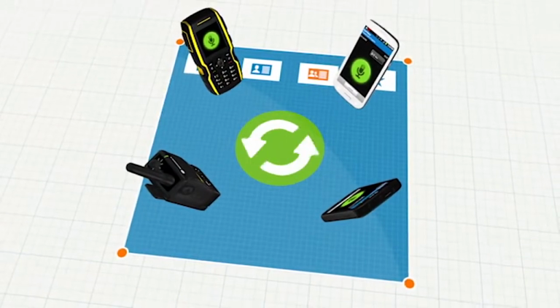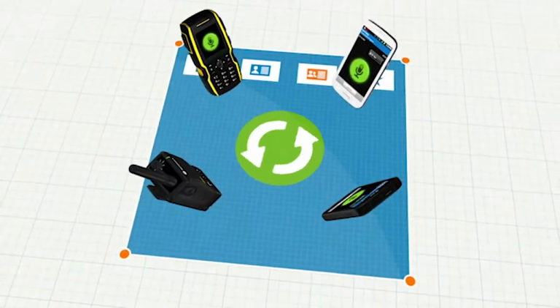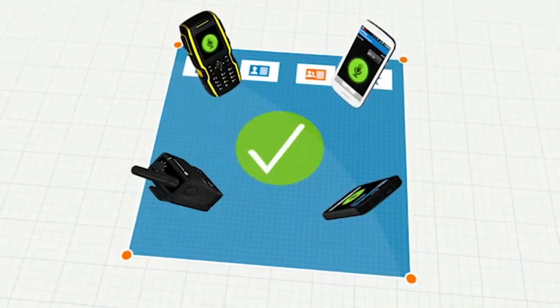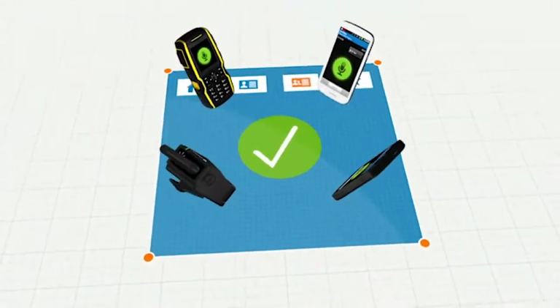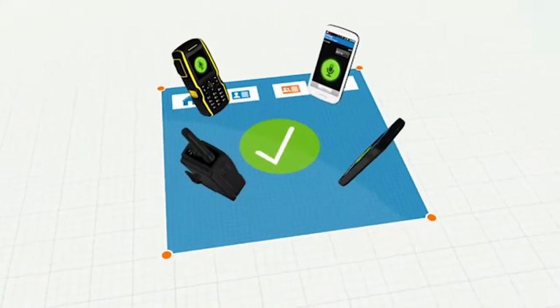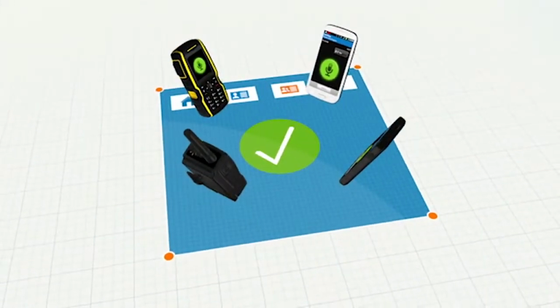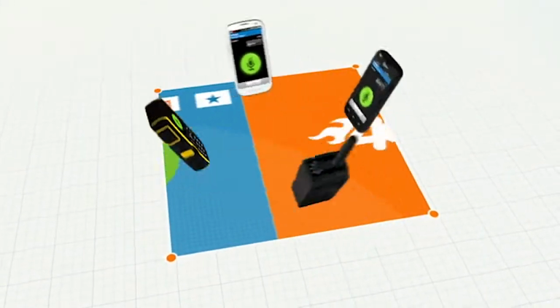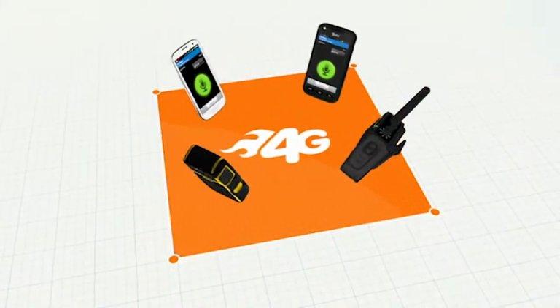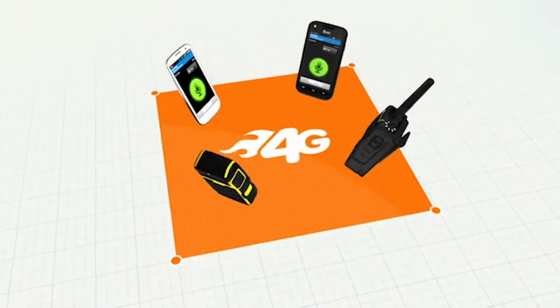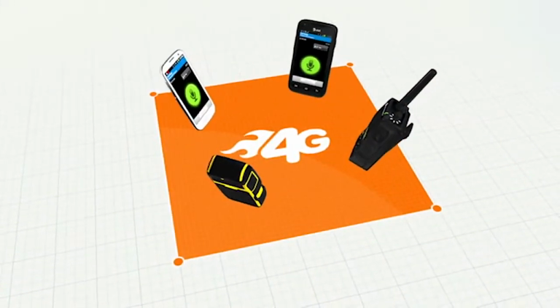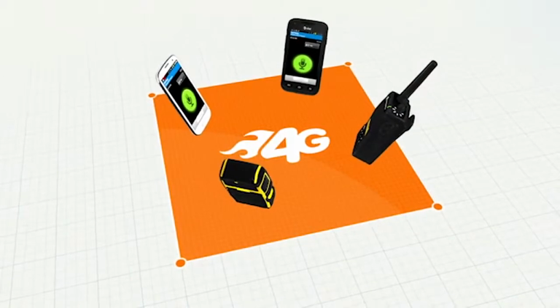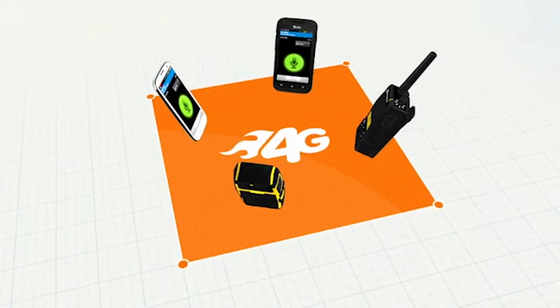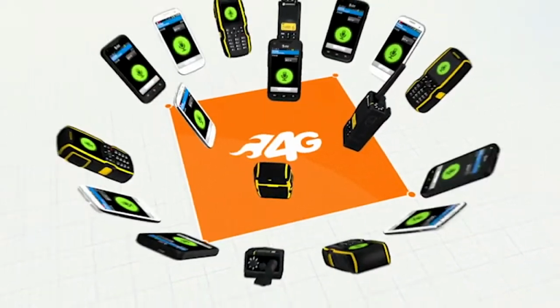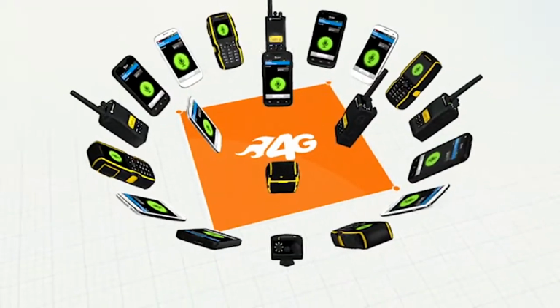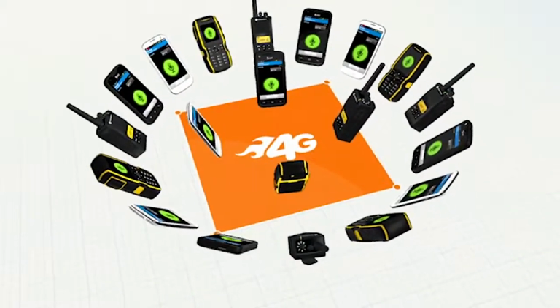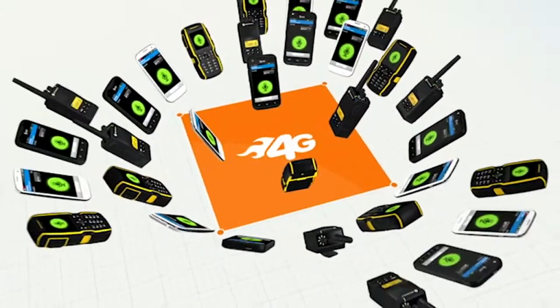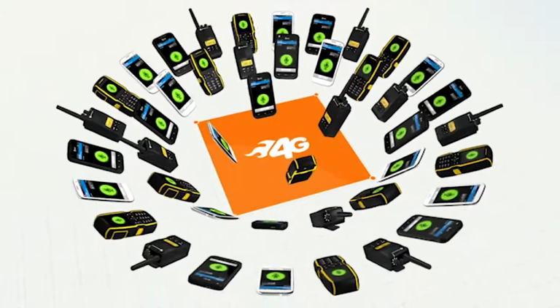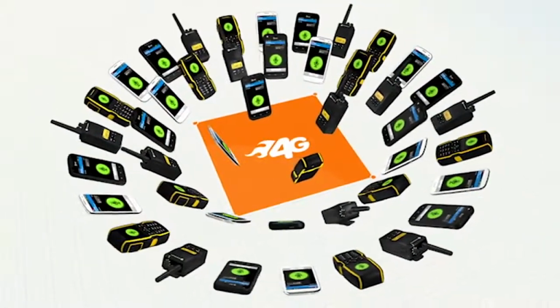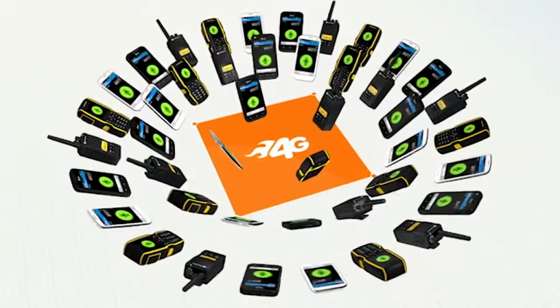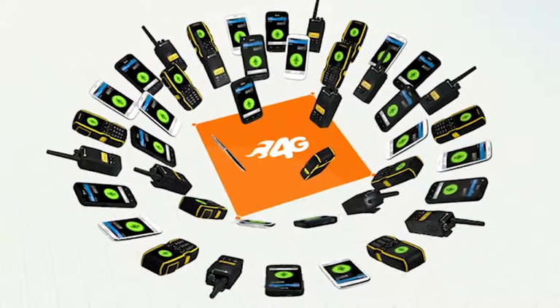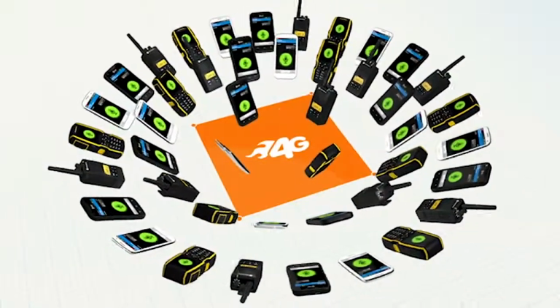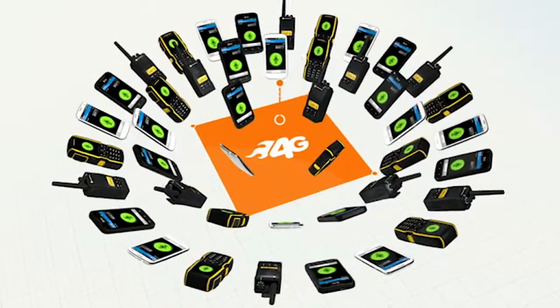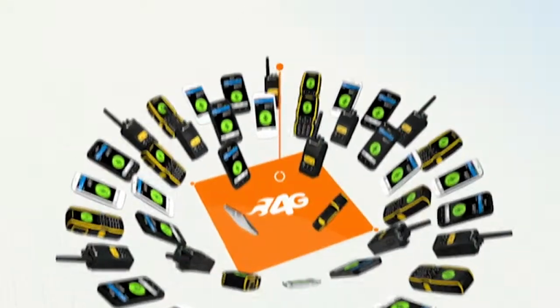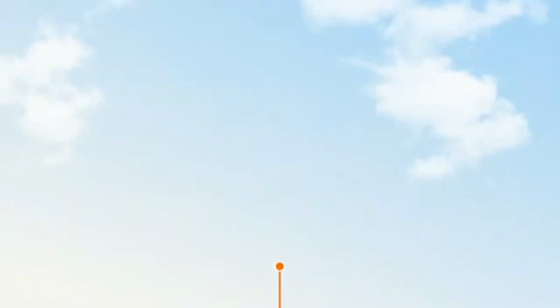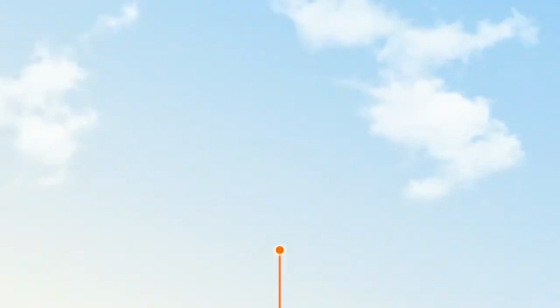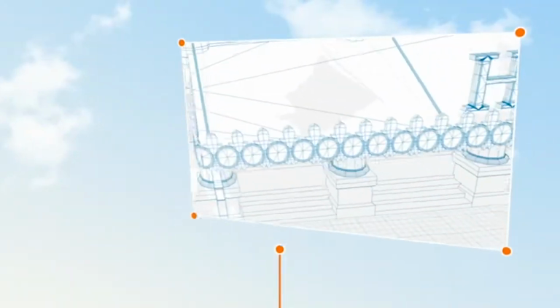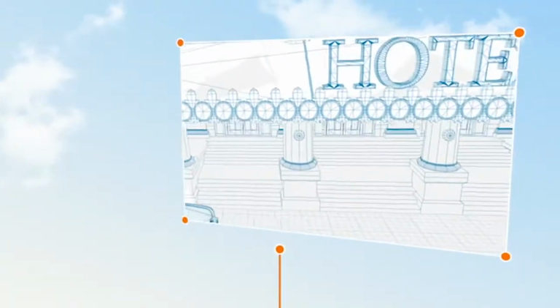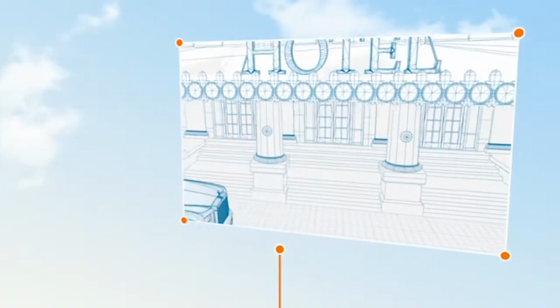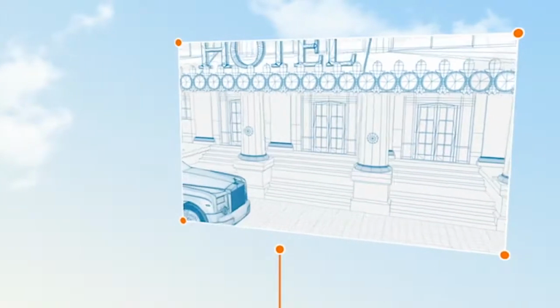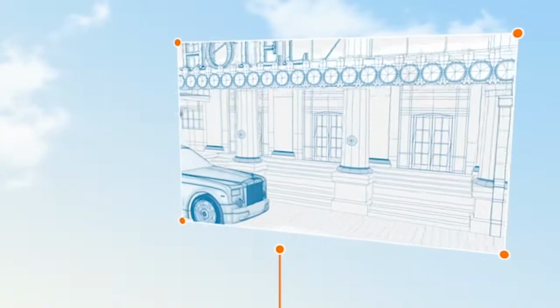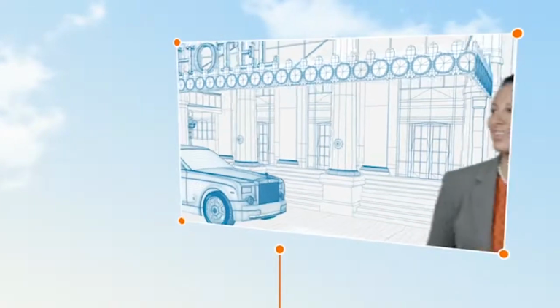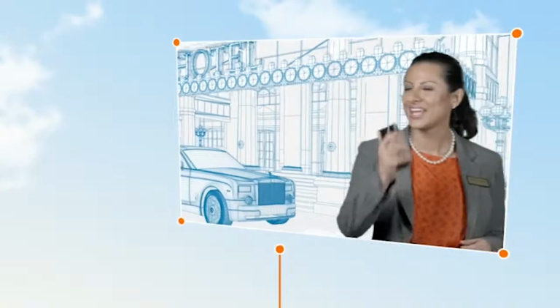And because AT&T Enhanced Push to Talk uses the power of the AT&T network, you can communicate with more devices and a larger group size than any other provider. It integrates with Land Mobile Radio and is the only push-to-talk service that runs over Wi-Fi.